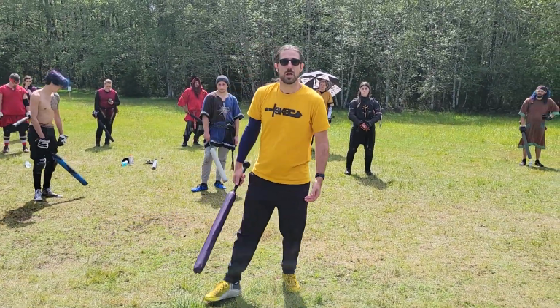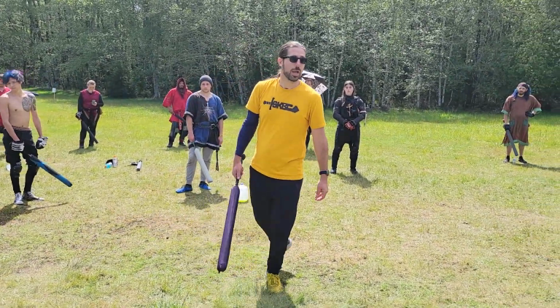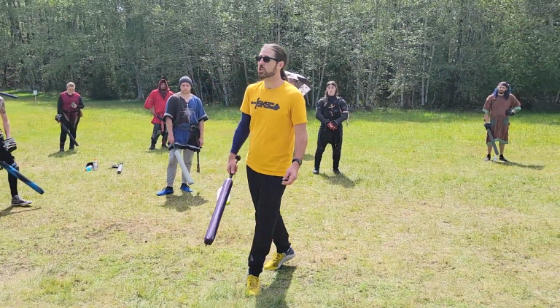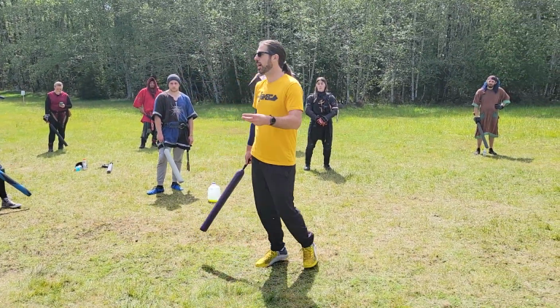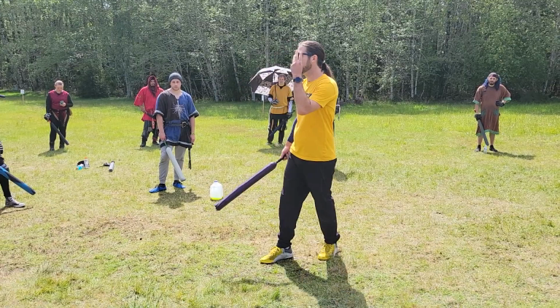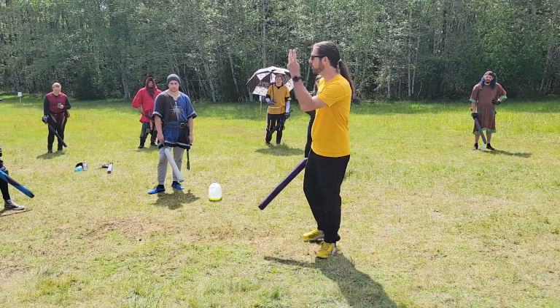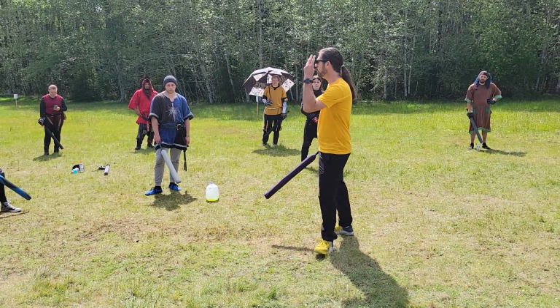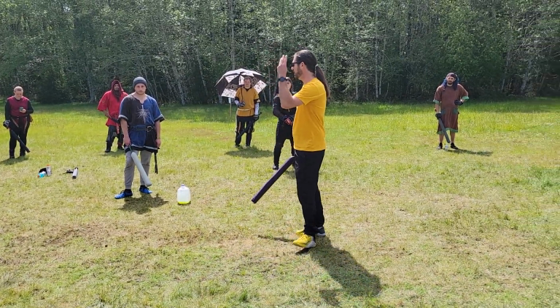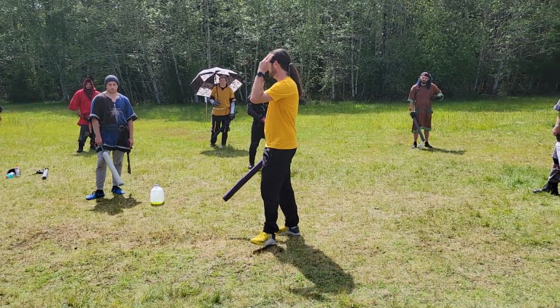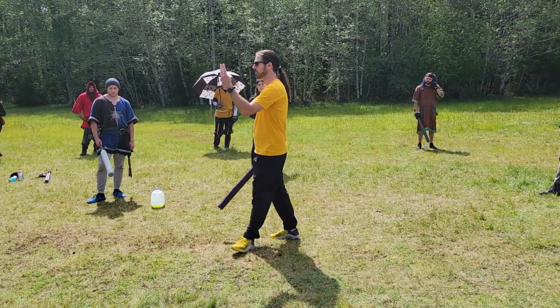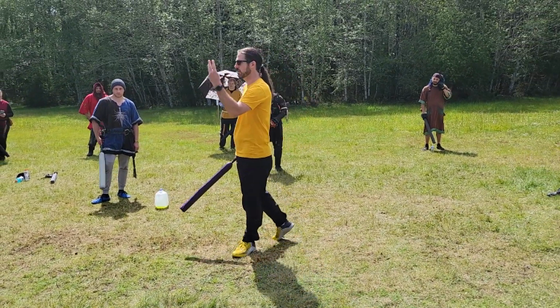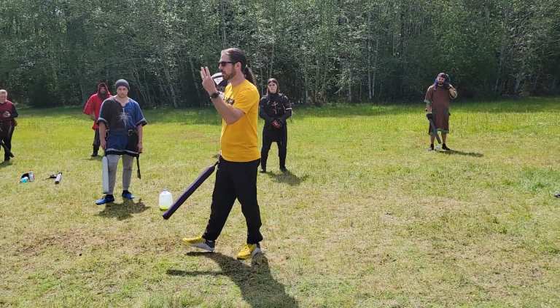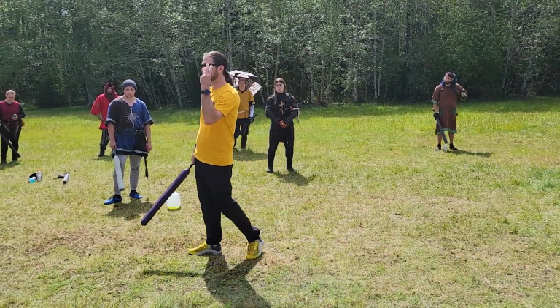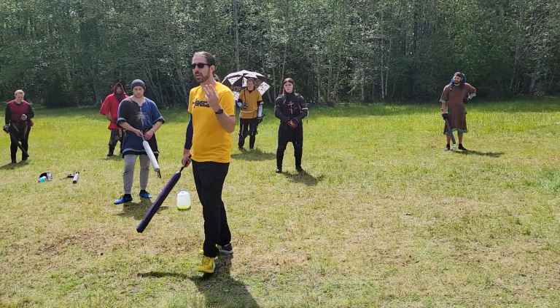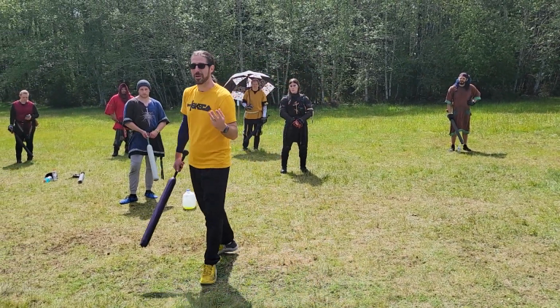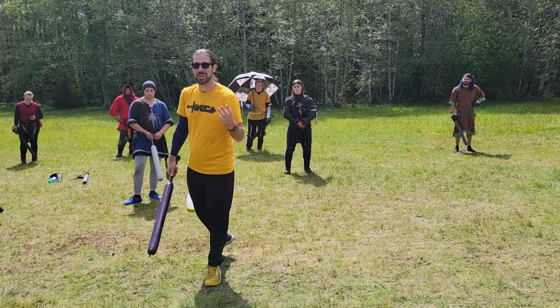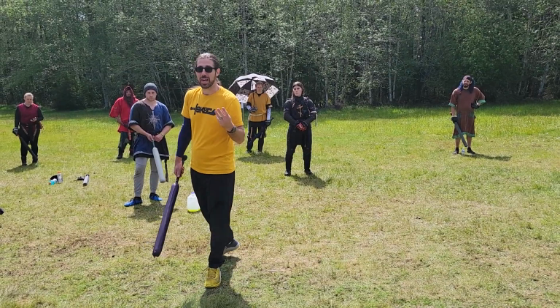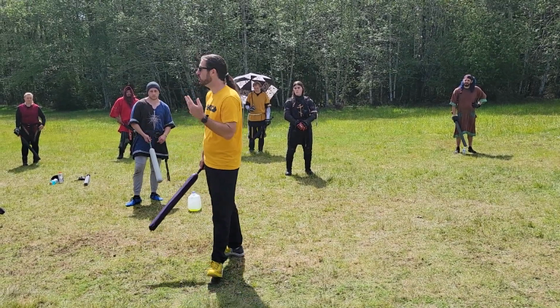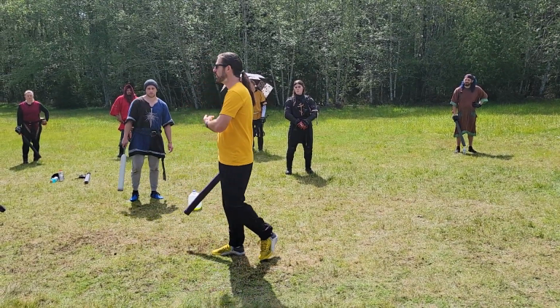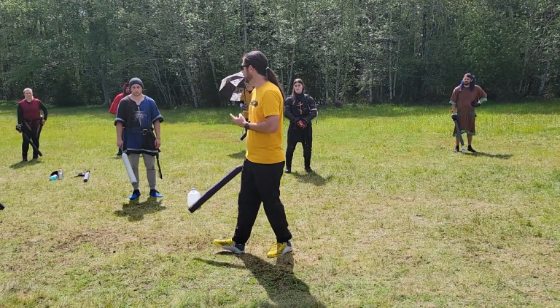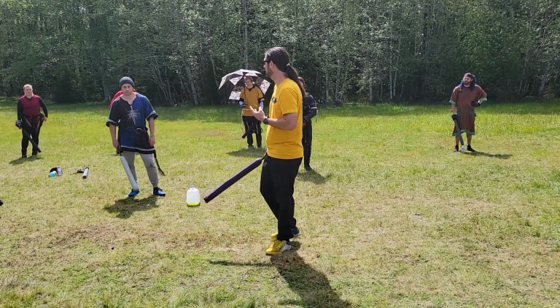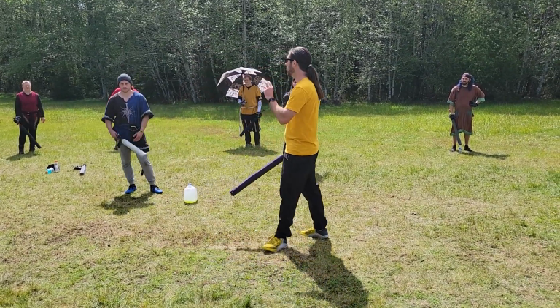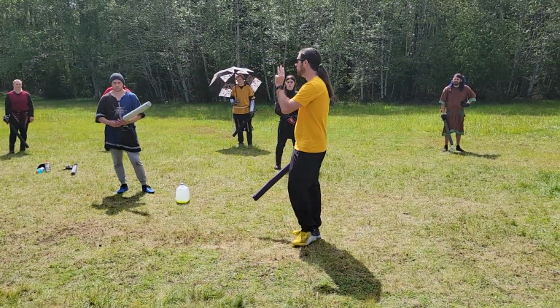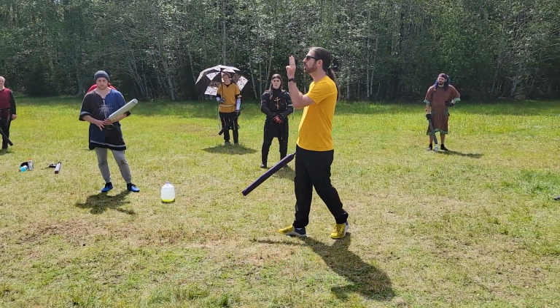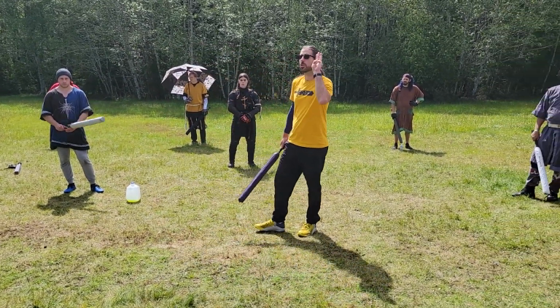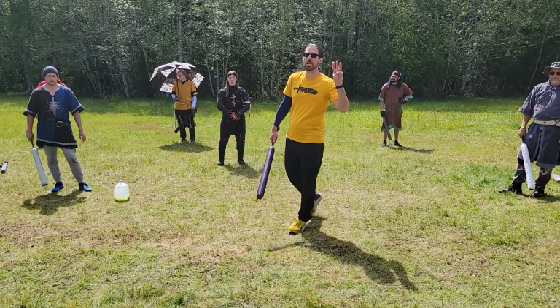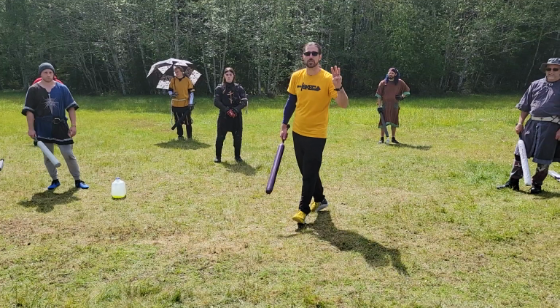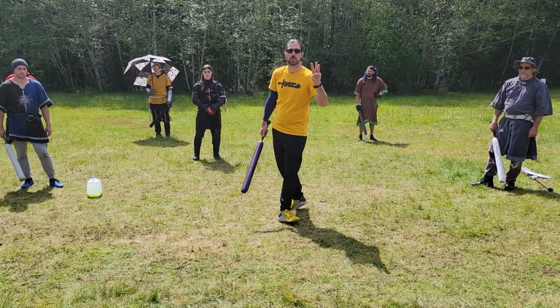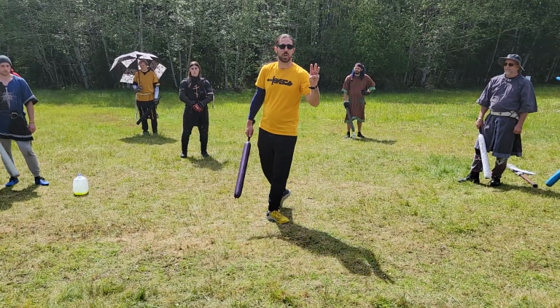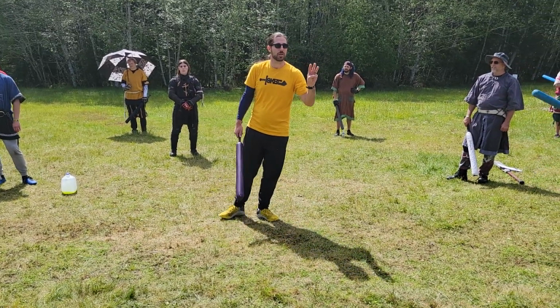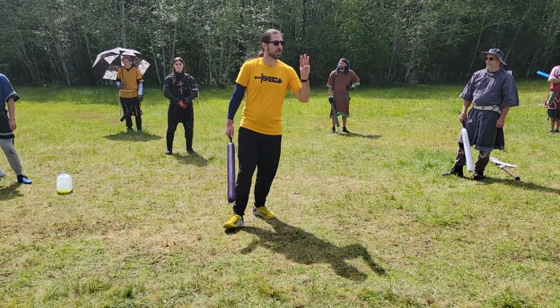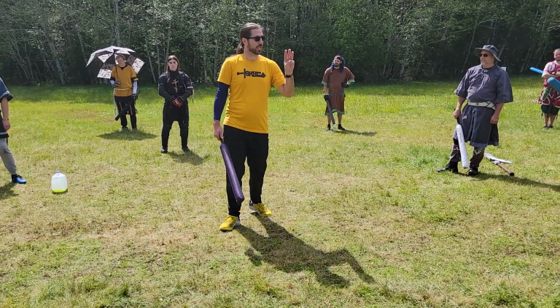So I'm going to show you guys three ways of stepping. It's not the end-all be-all, and I encourage you to be creative, but I'm going to show you guys three ways of stepping.